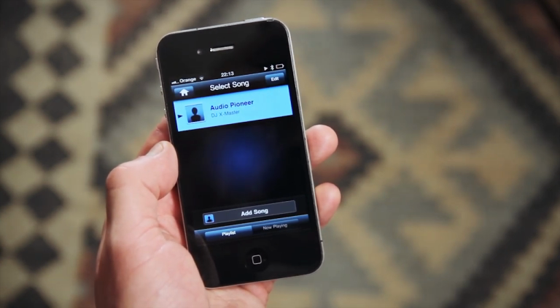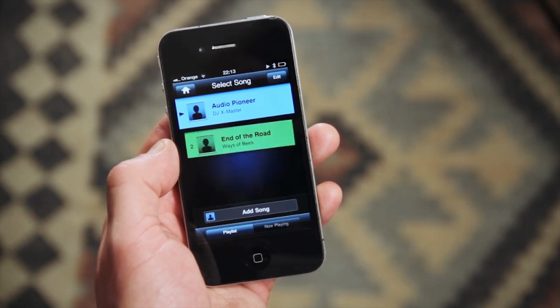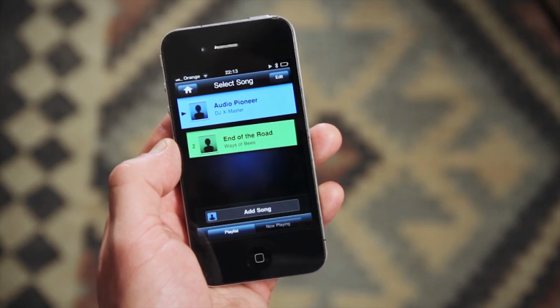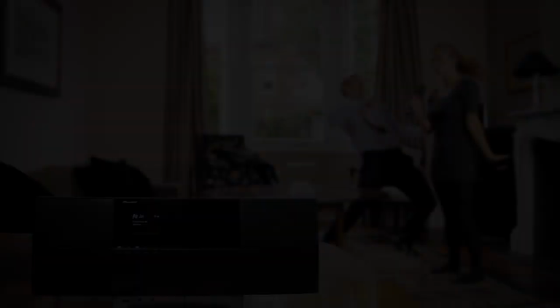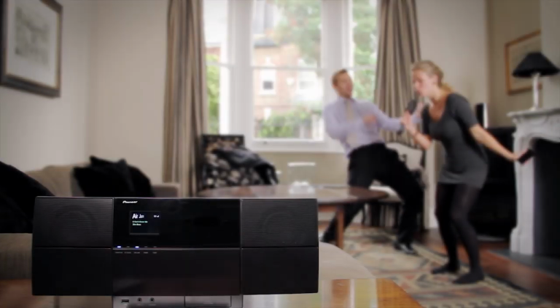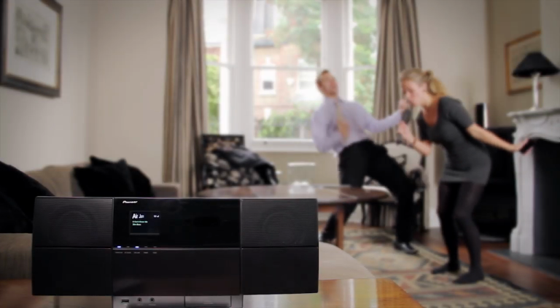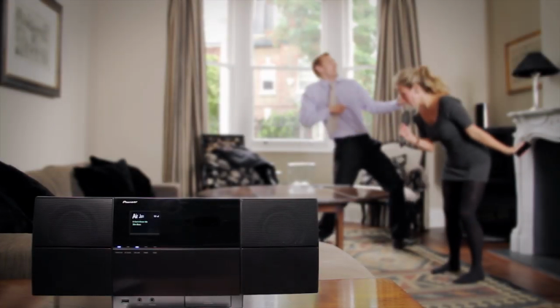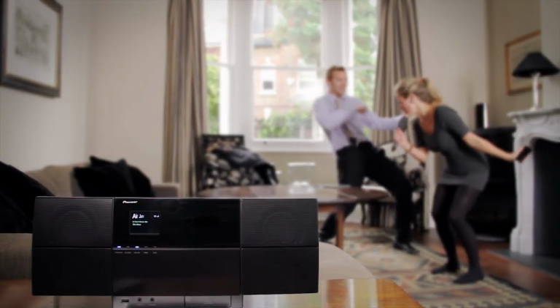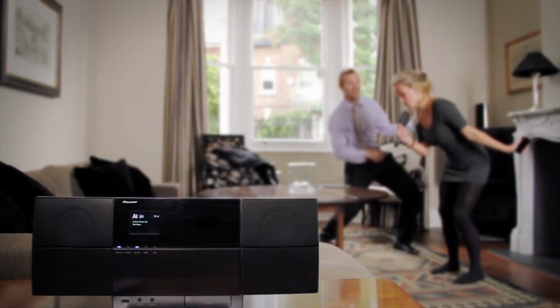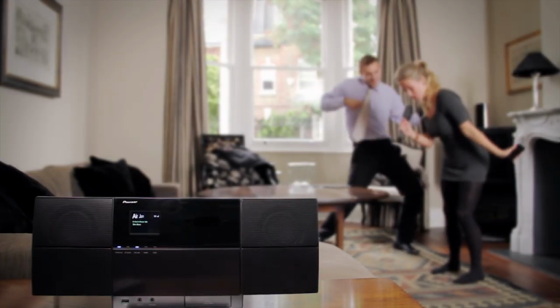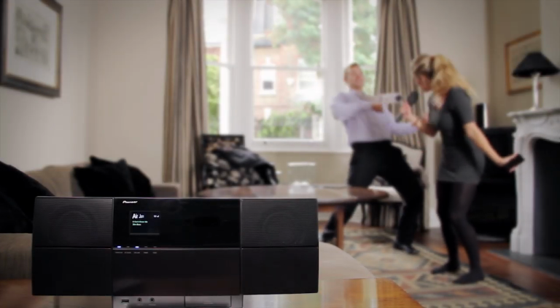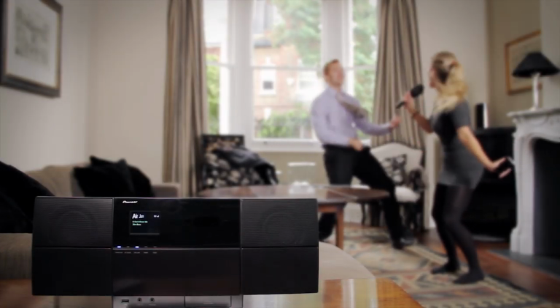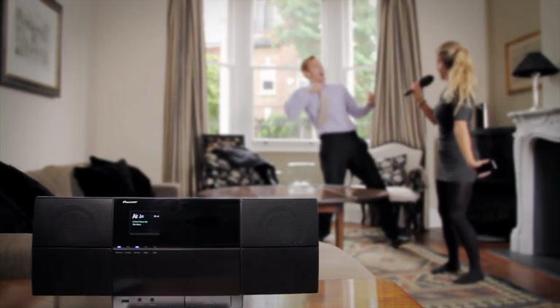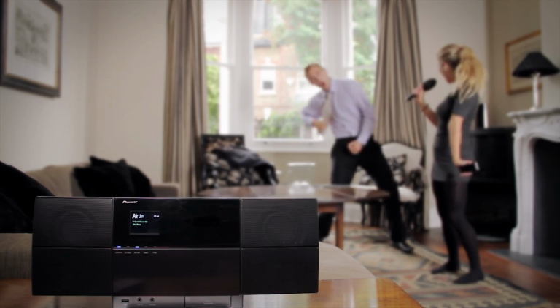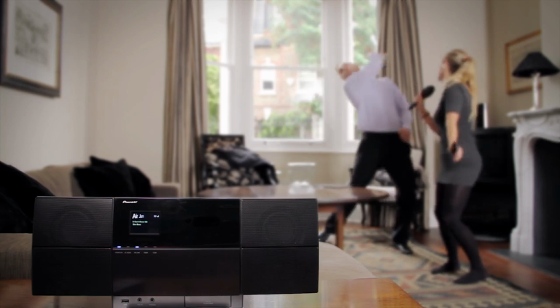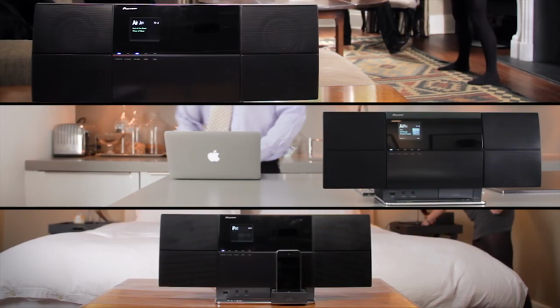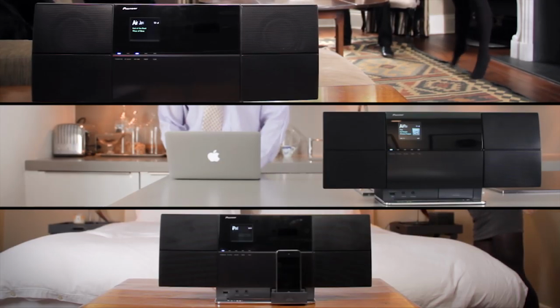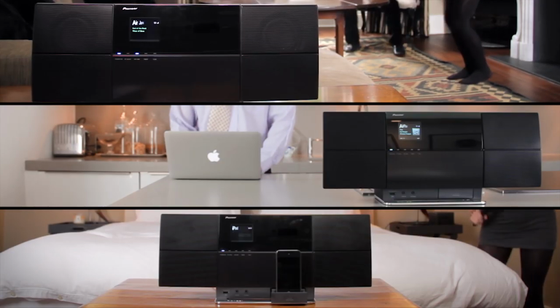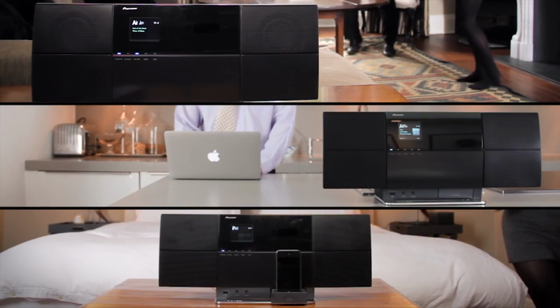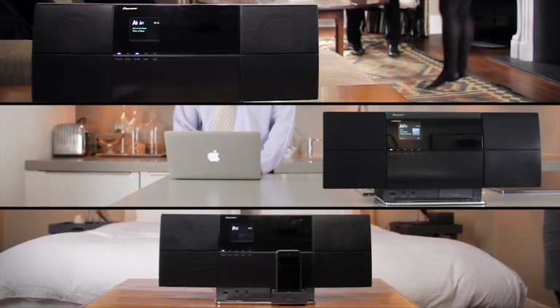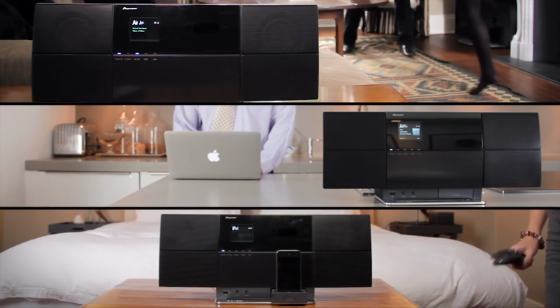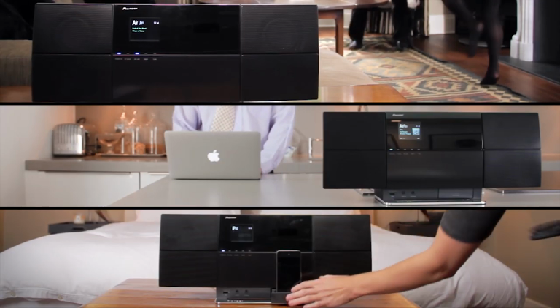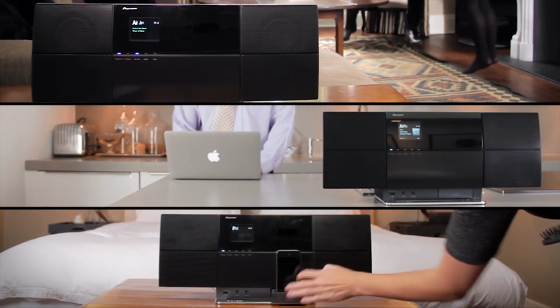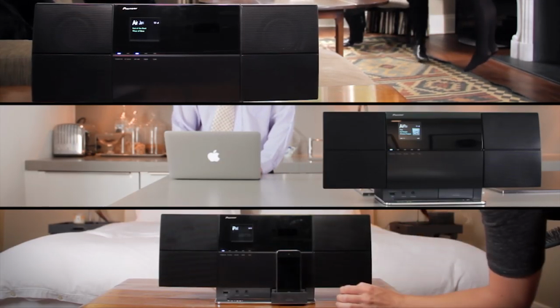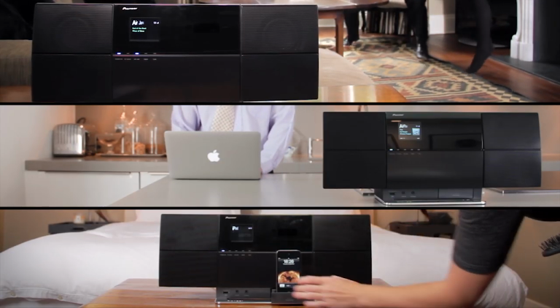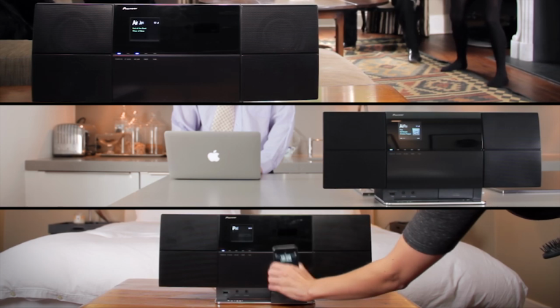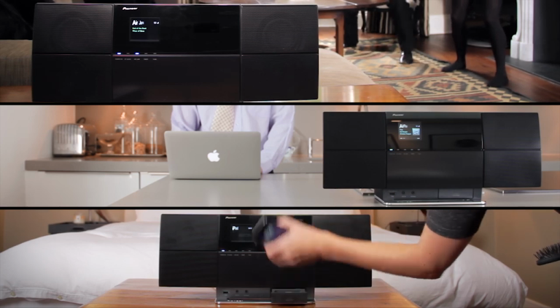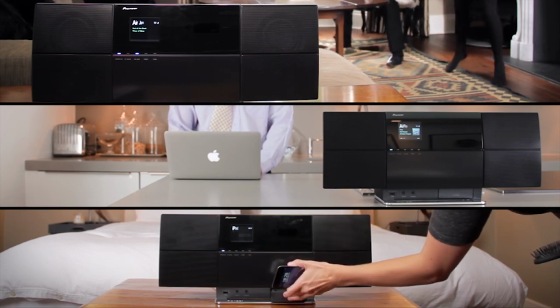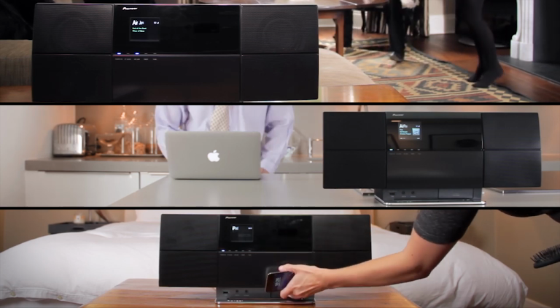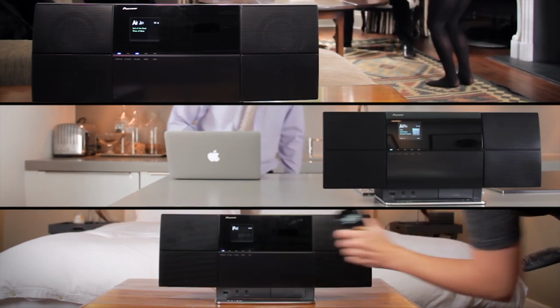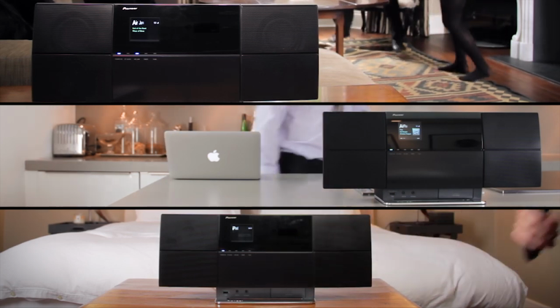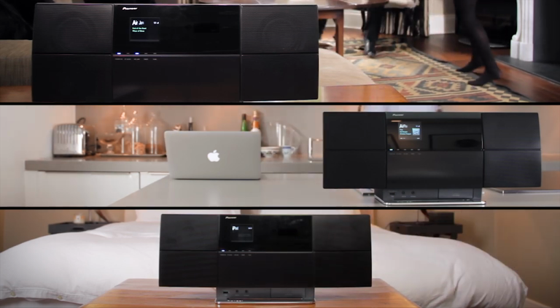Share playlists from up to four different iOS devices using the Pioneer Air Jammer. Whatever you choose to play, you'll hear it in glorious room-filling sound. Dock it, don't dock it — the Pioneer XSM-C3 can play it your way.